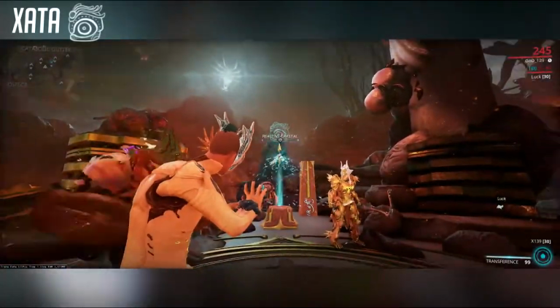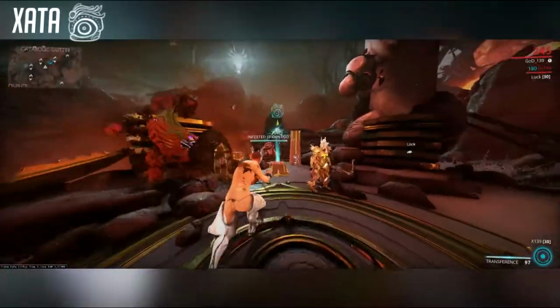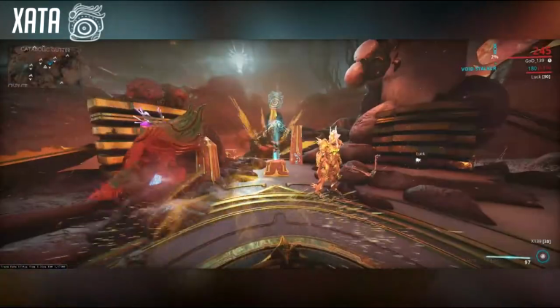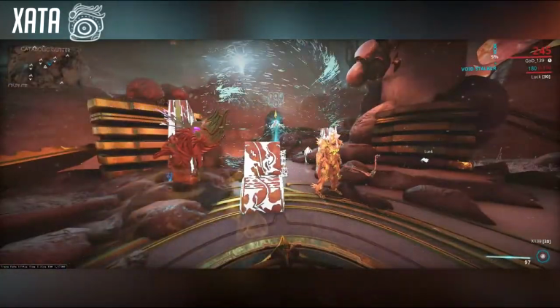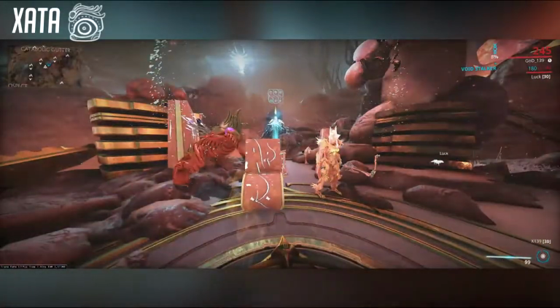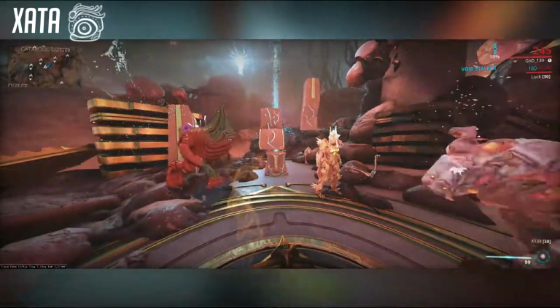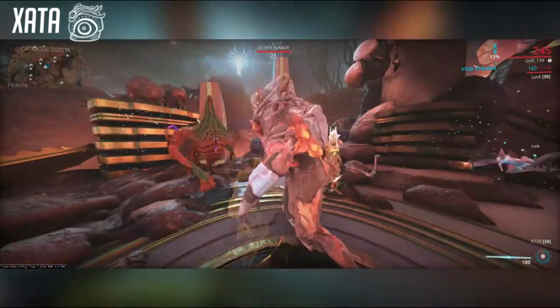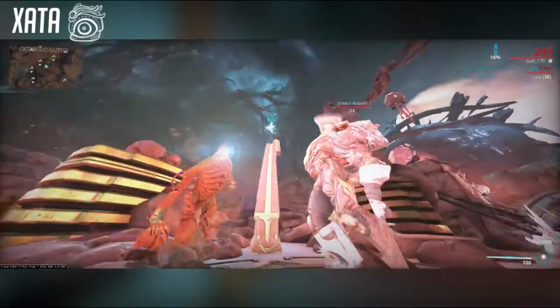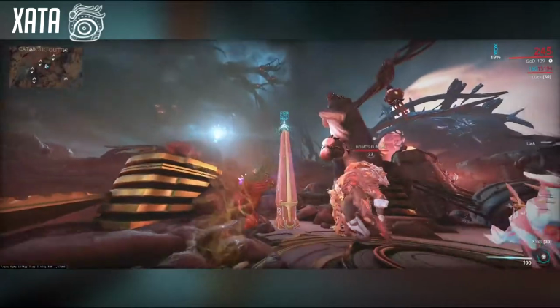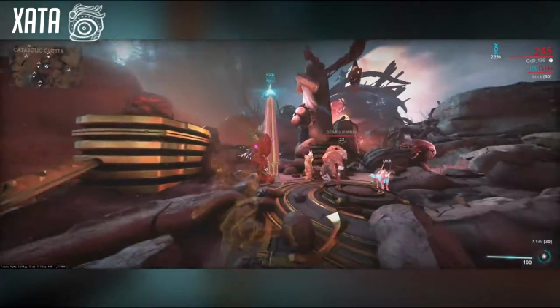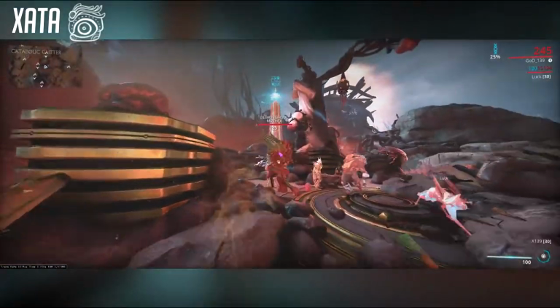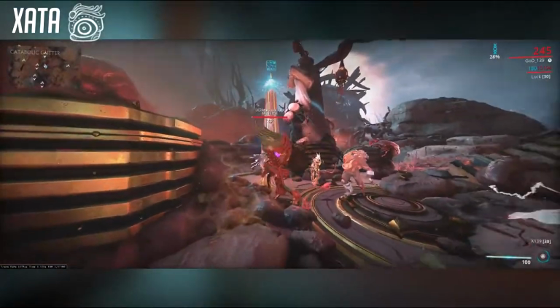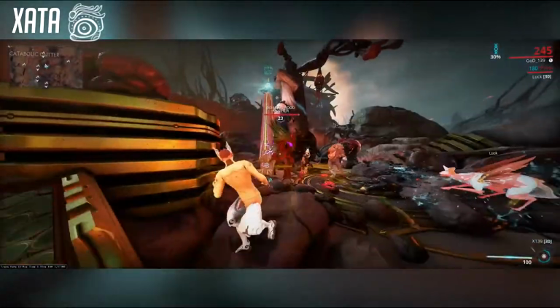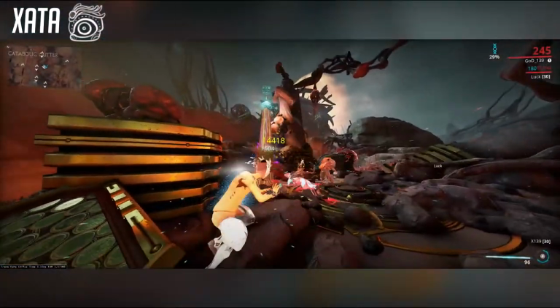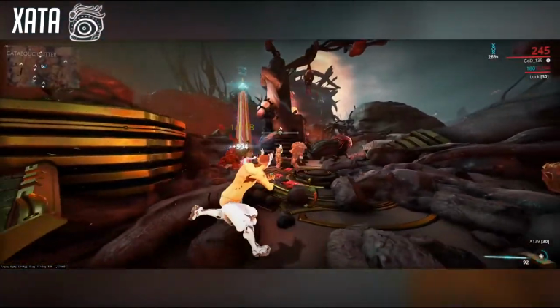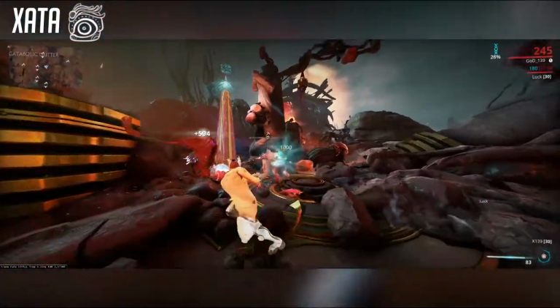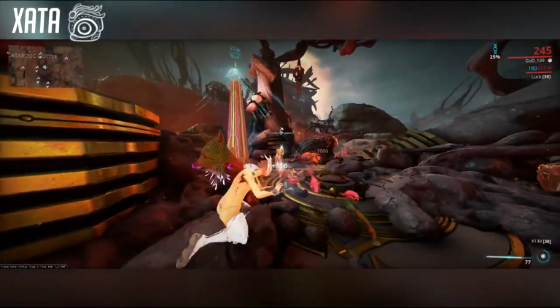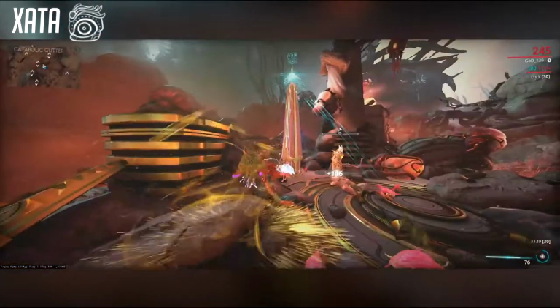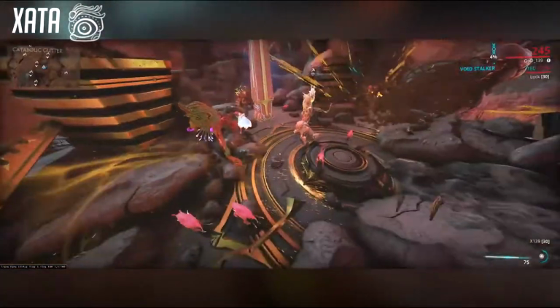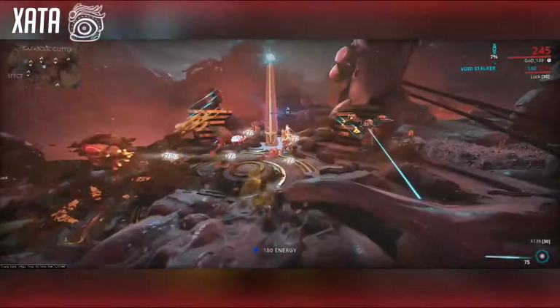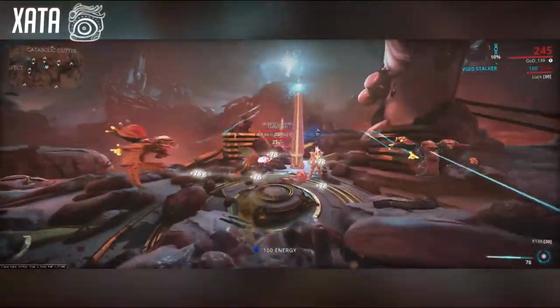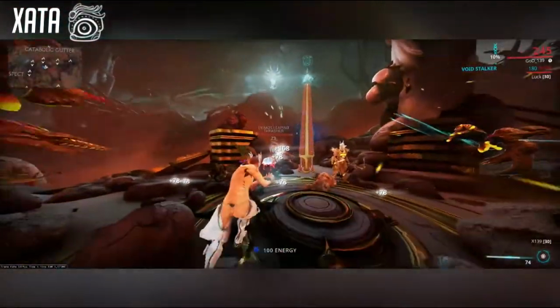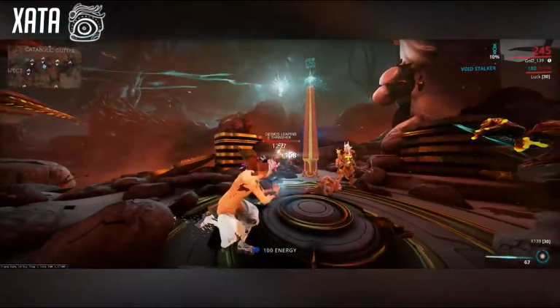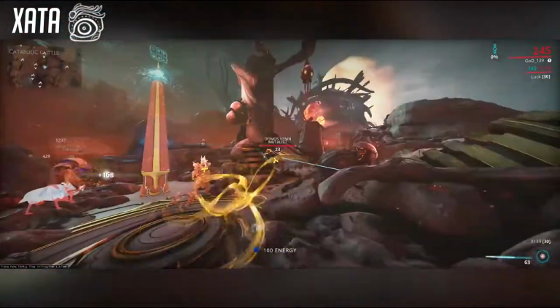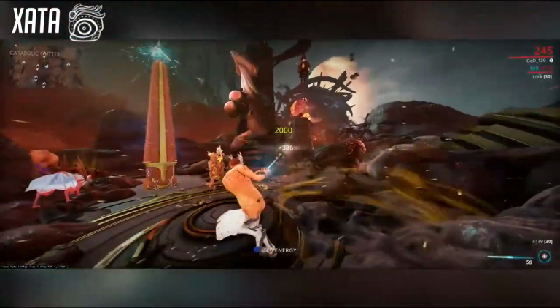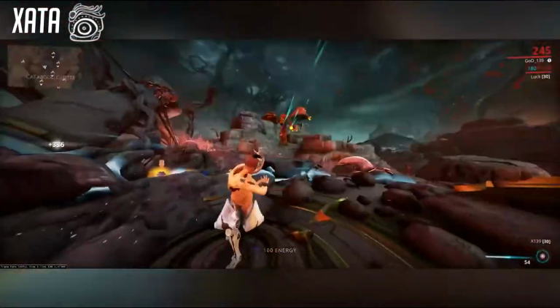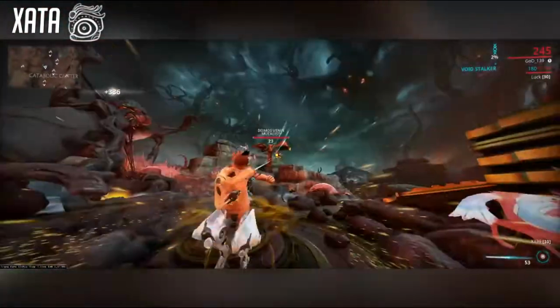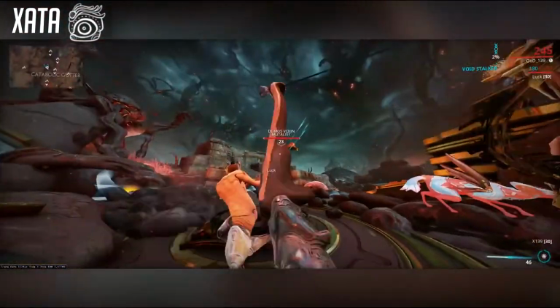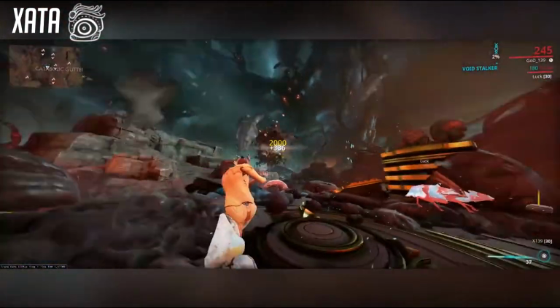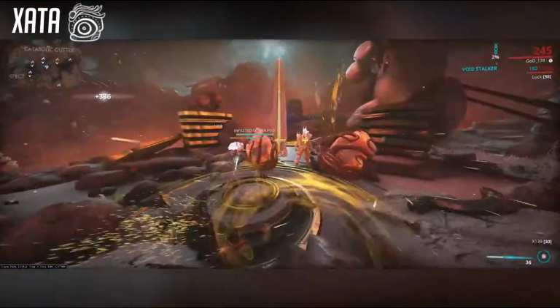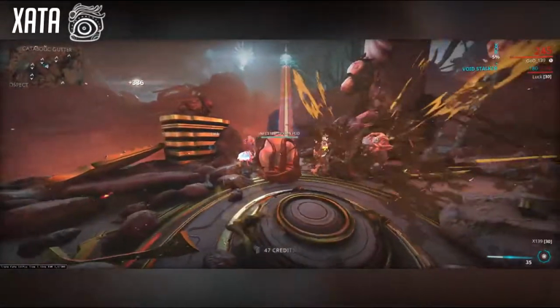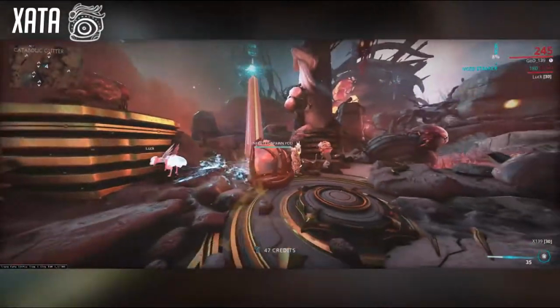Zotta will change into one of the other 7 Requiem symbols and you'll have to do the respective challenge. All the times I've tried this one, it has never dropped any loot, so I don't recommend wasting time on this one. It might be bugged.